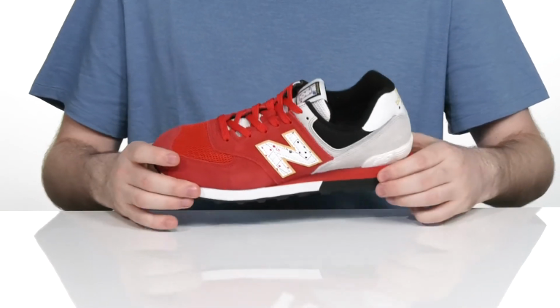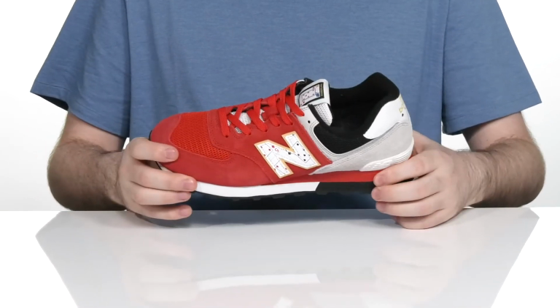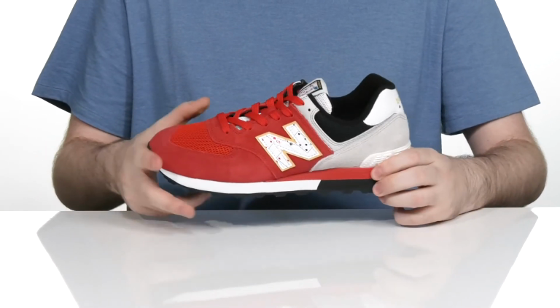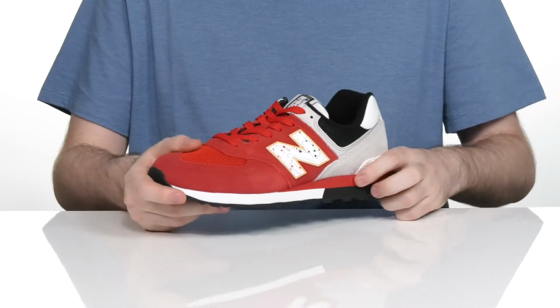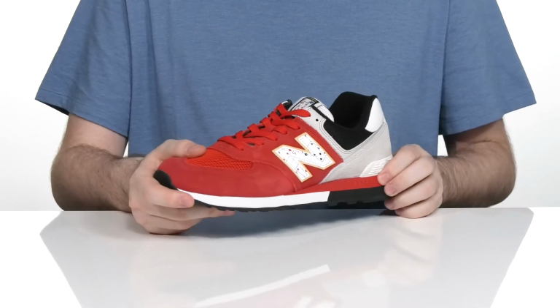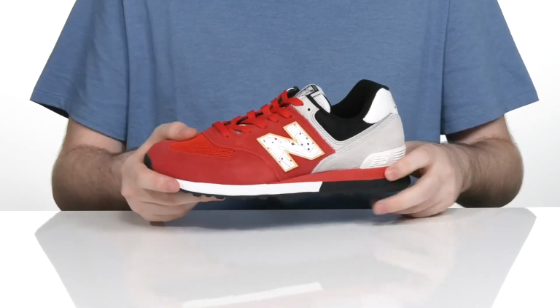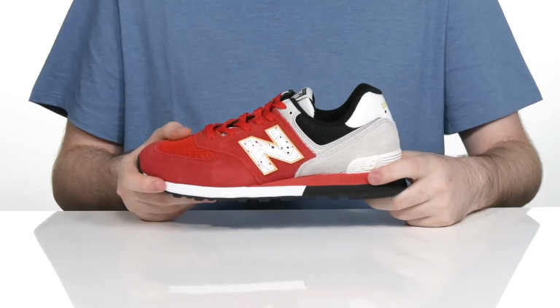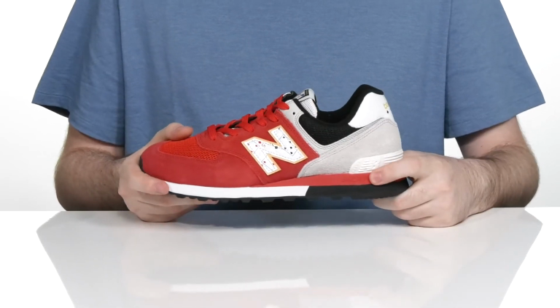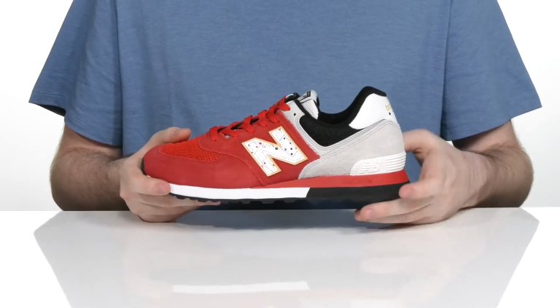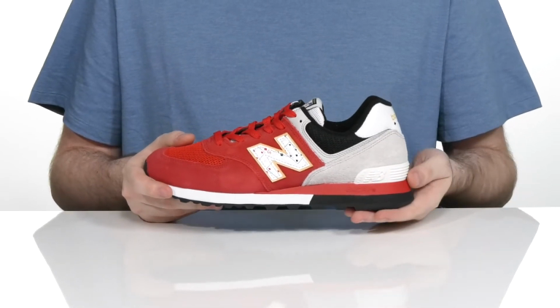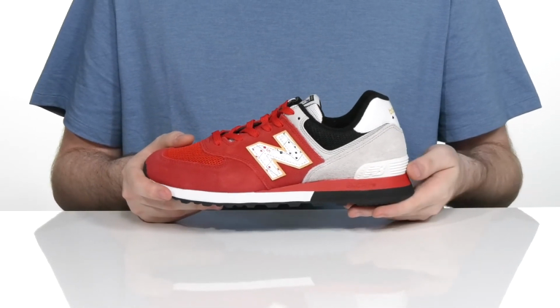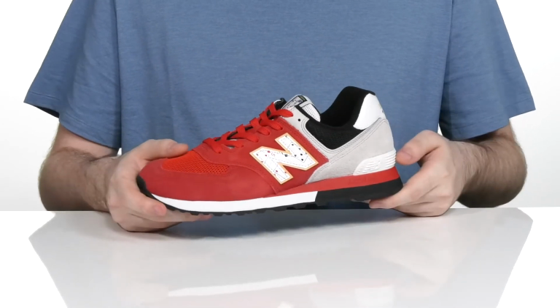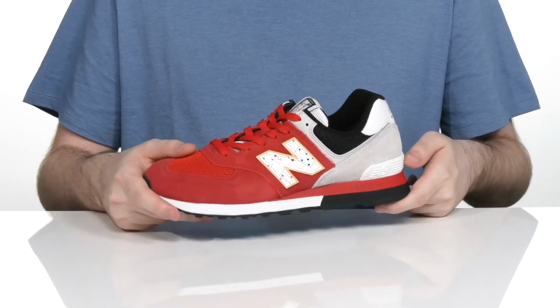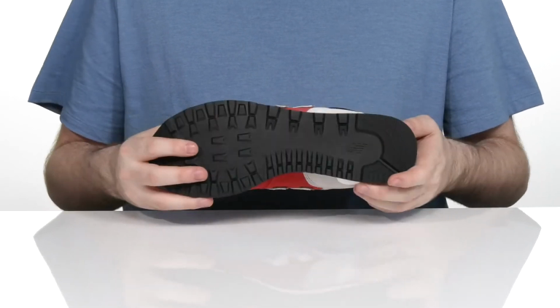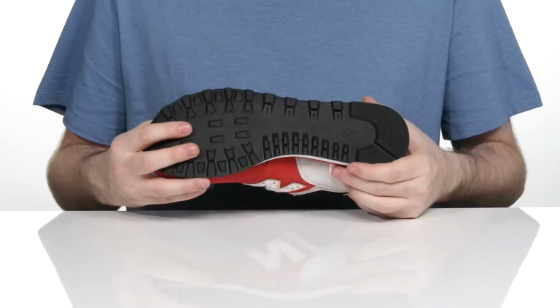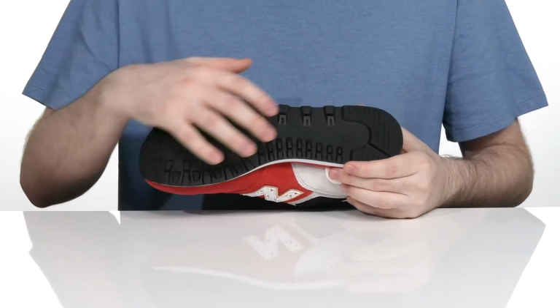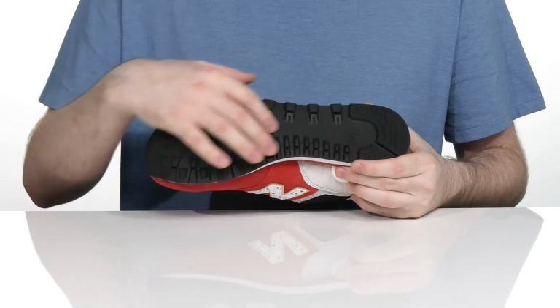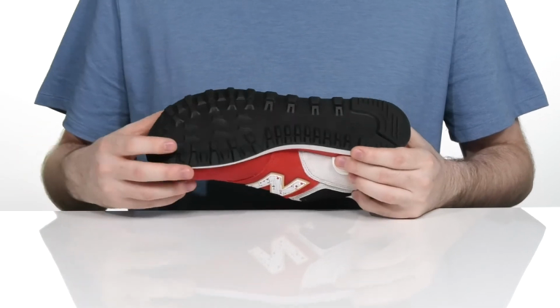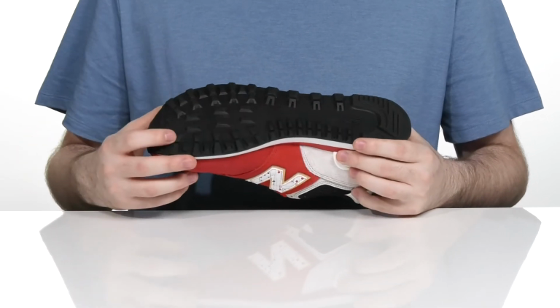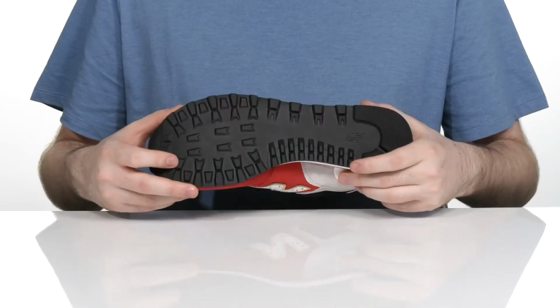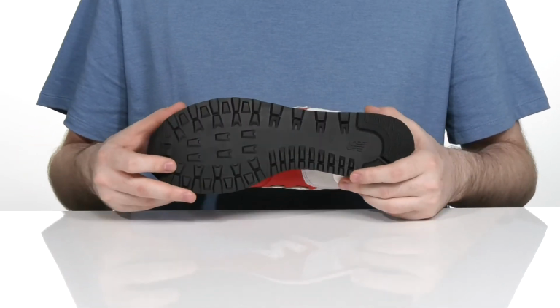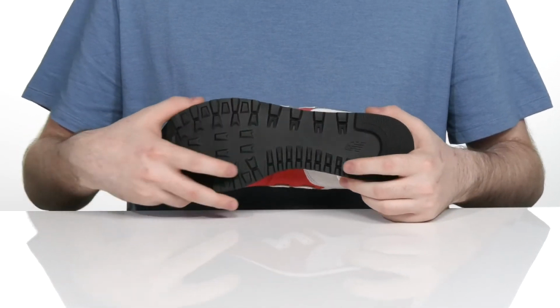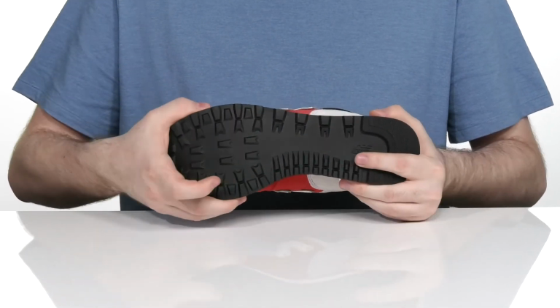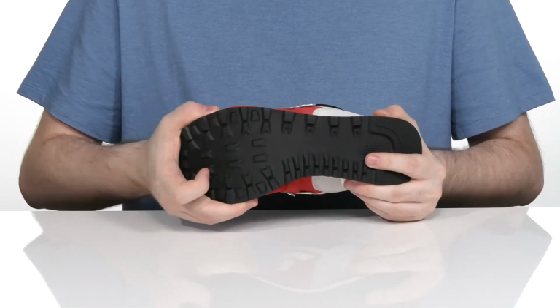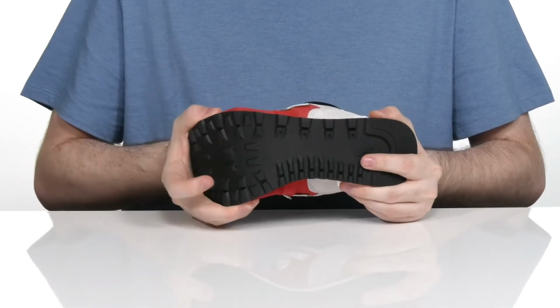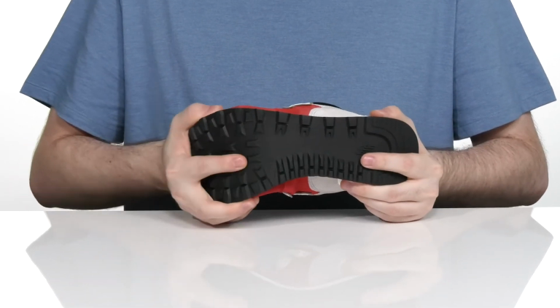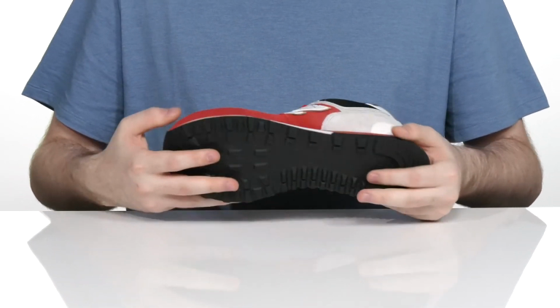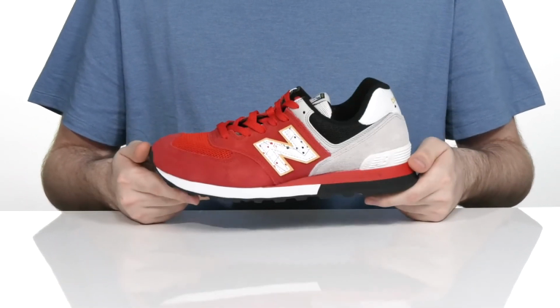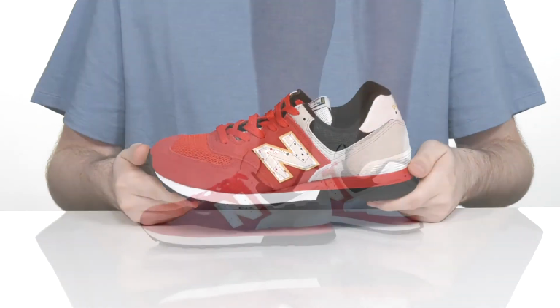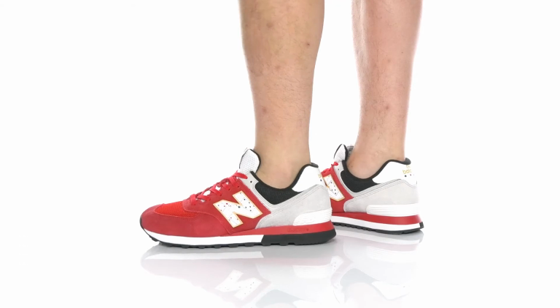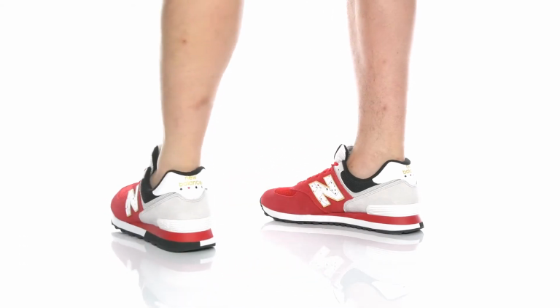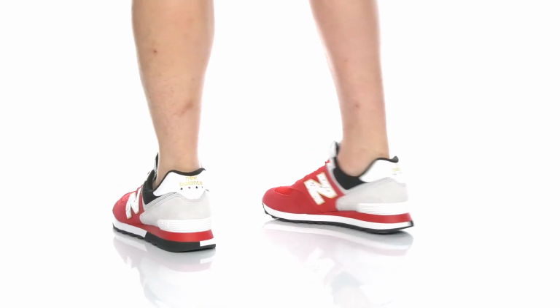Underneath it has a lightly padded EVA midsole, keeping it responsive and cushioned, while the outsole is rubber, delivering a fantastic non-marking grip with a bit of flex there in the forefoot.